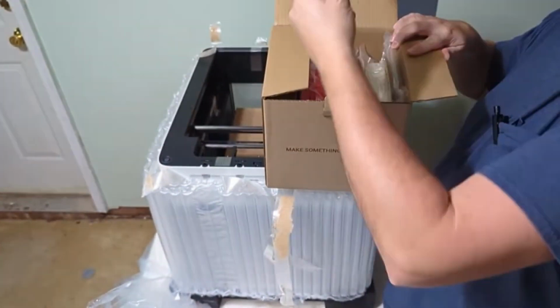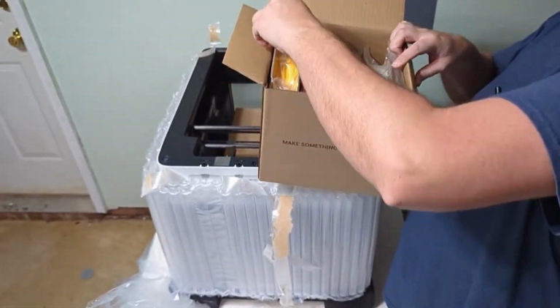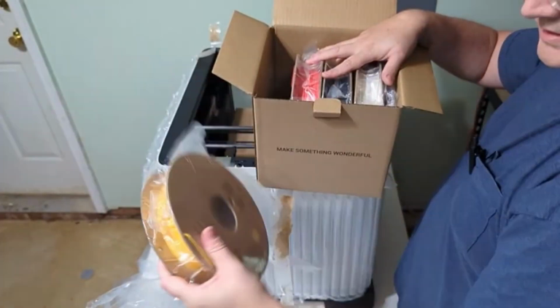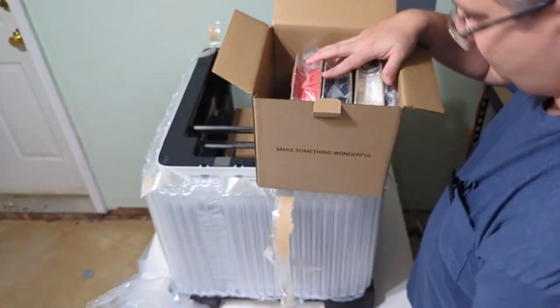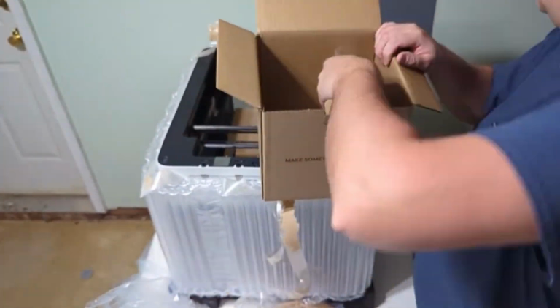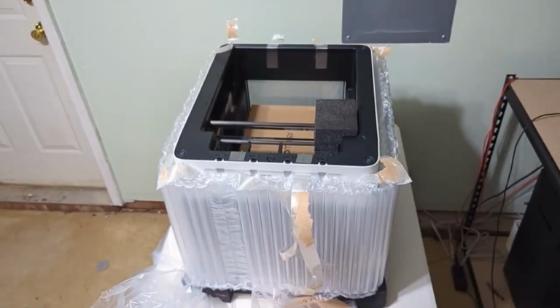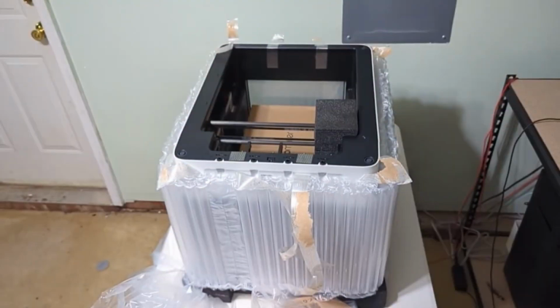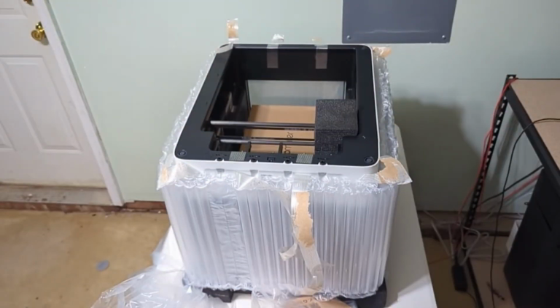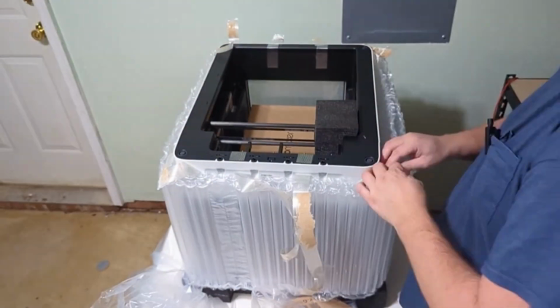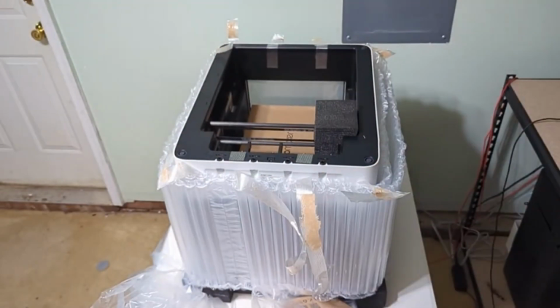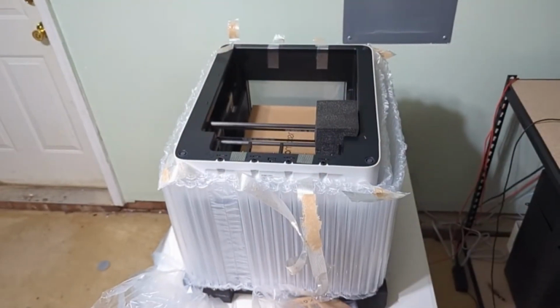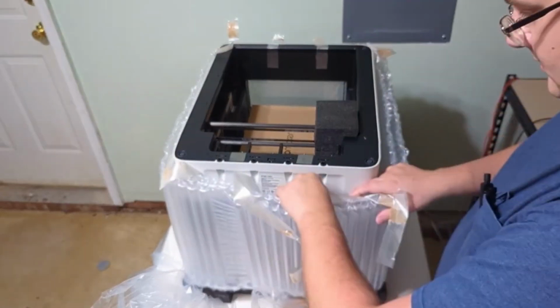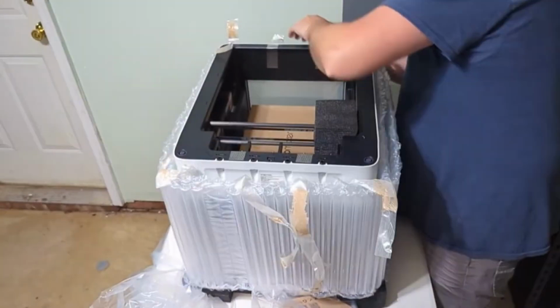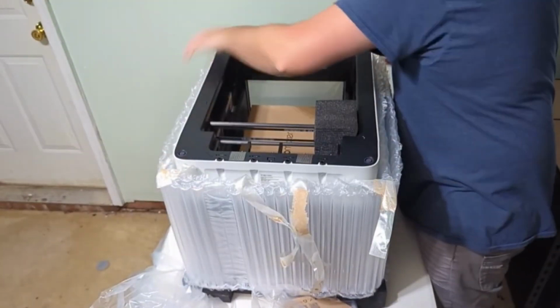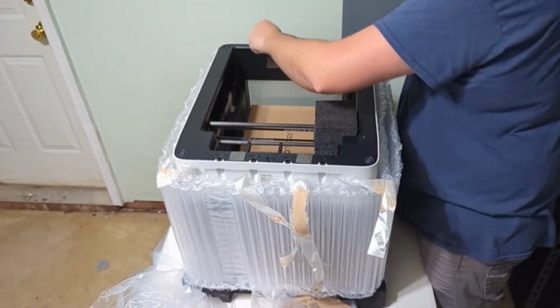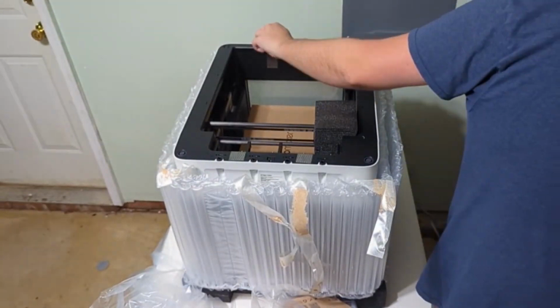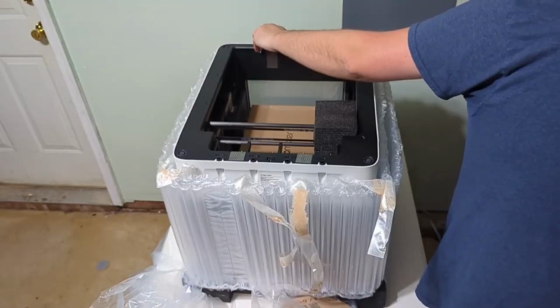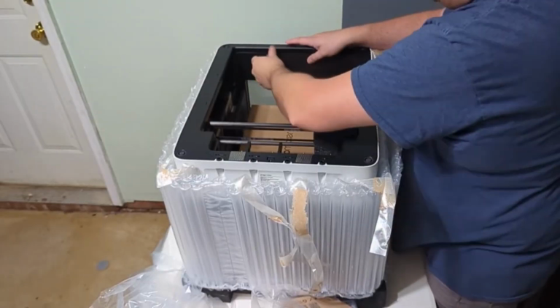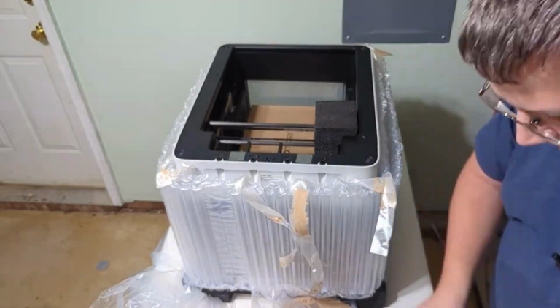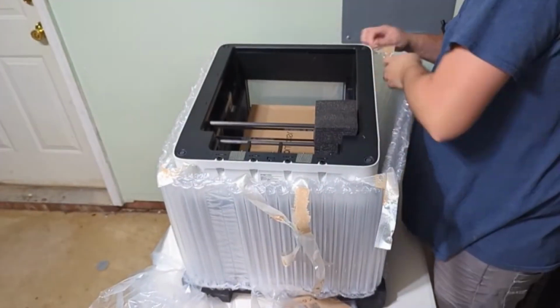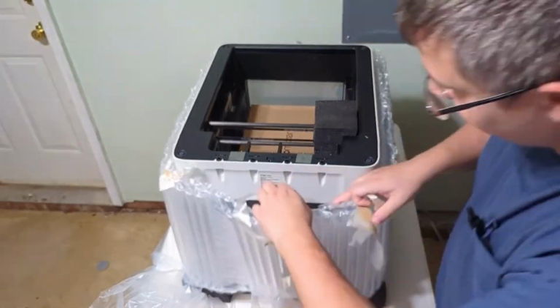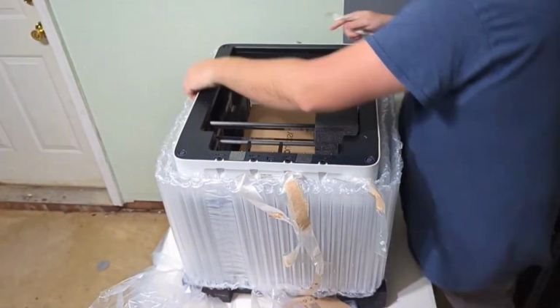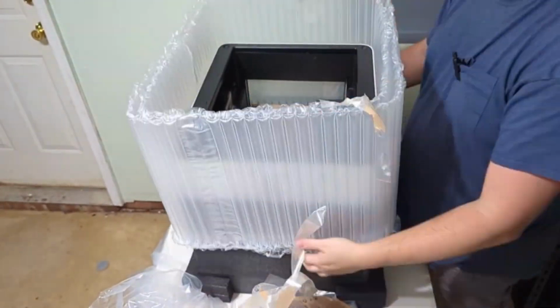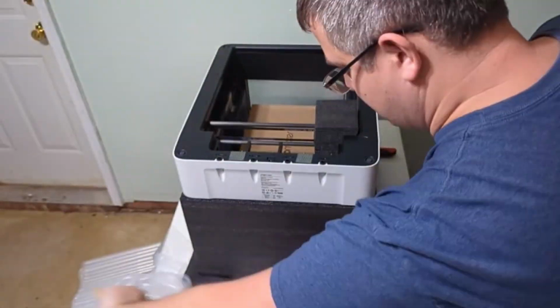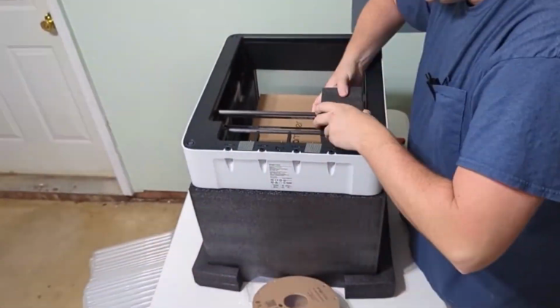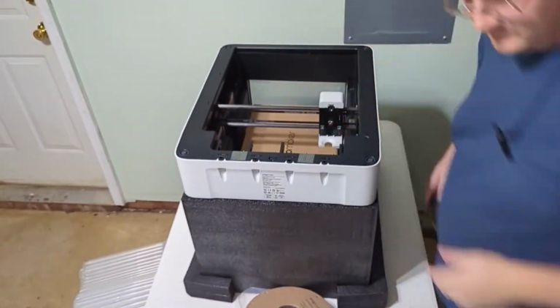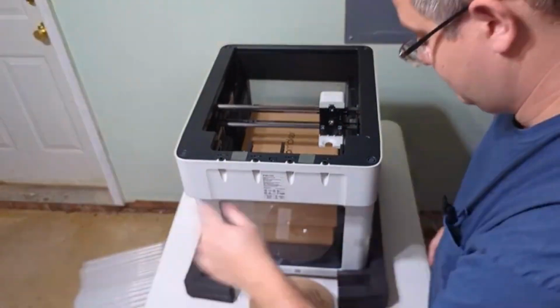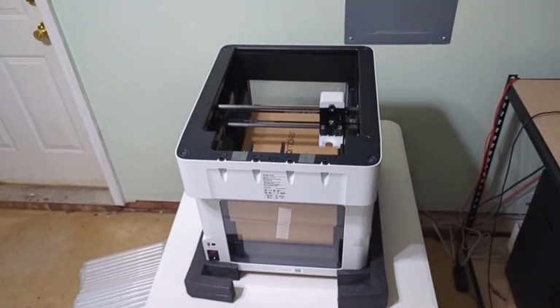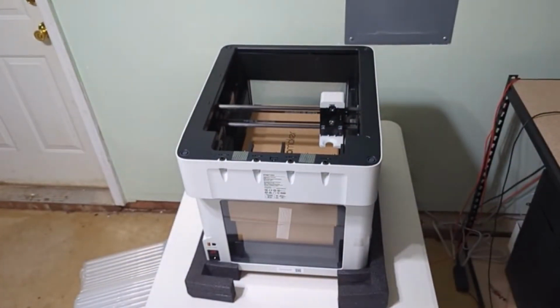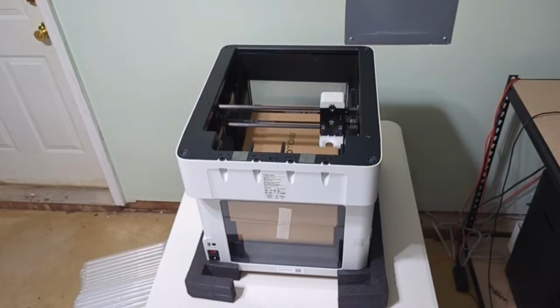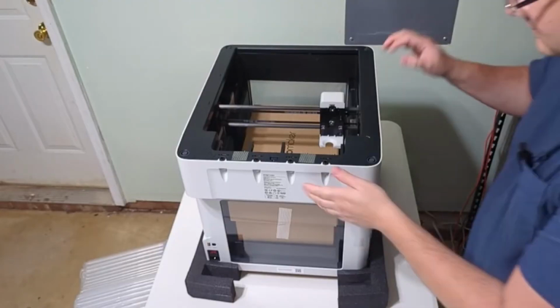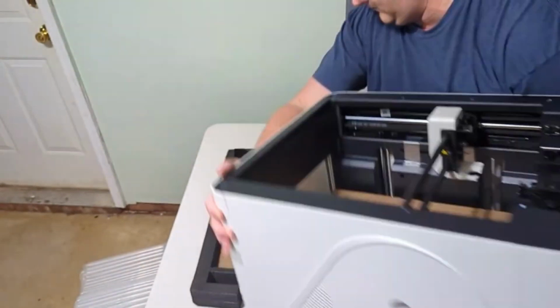First, we just had to remove all the tape, and then there's the filament that it came with. It was white, black, red, and yellow — just enough to make the dragon that is preloaded on the printer.